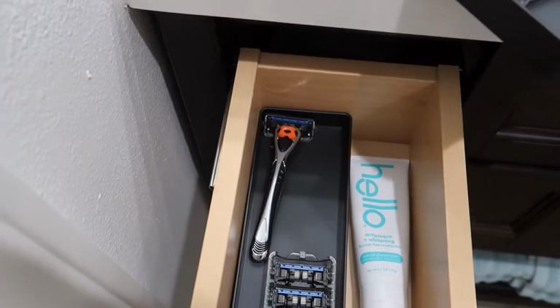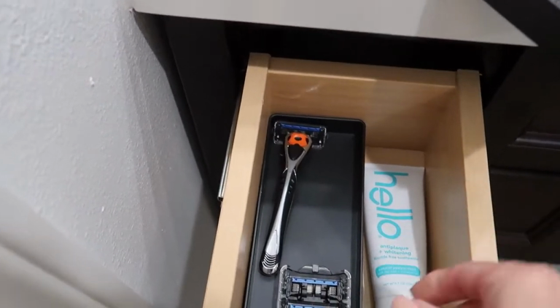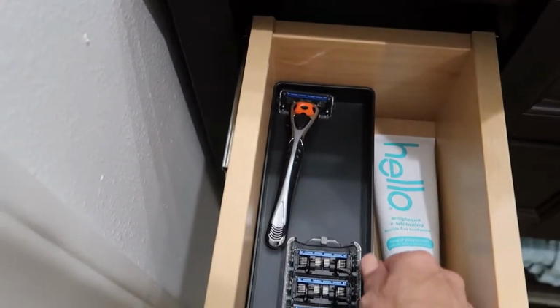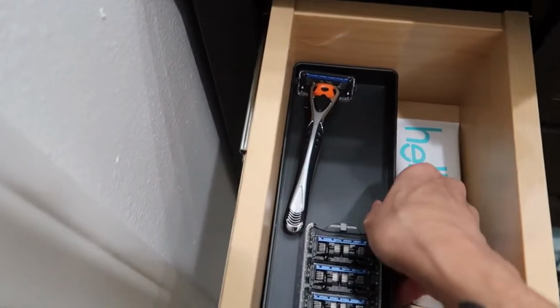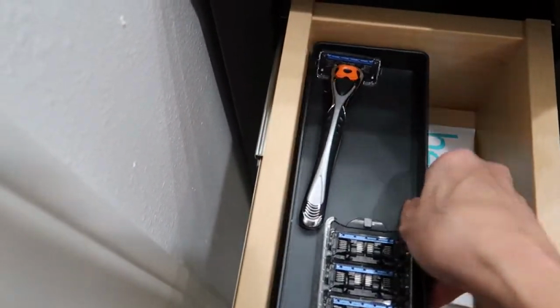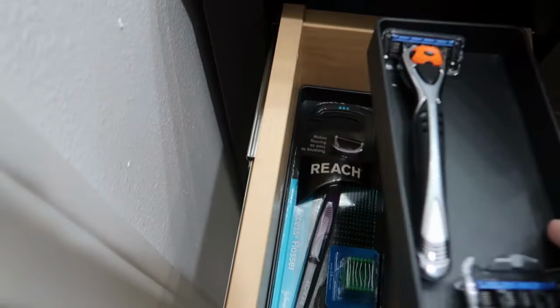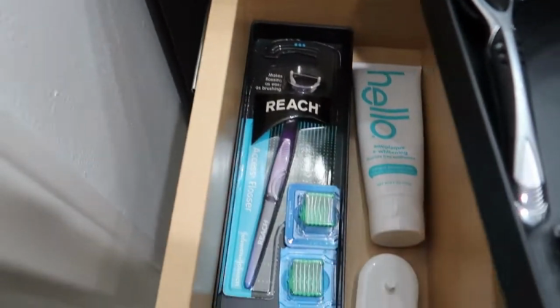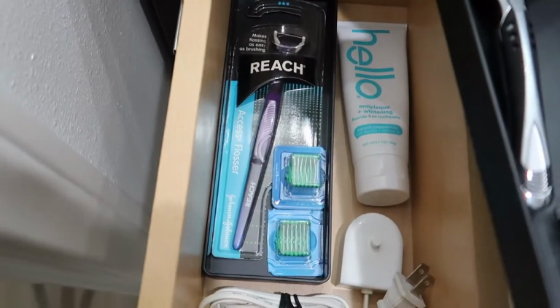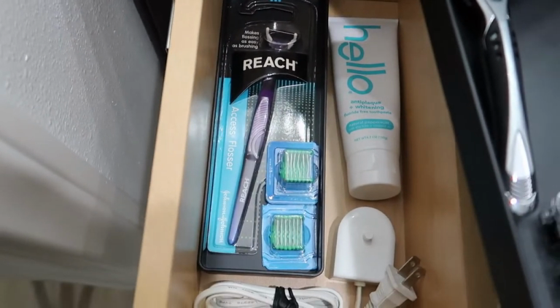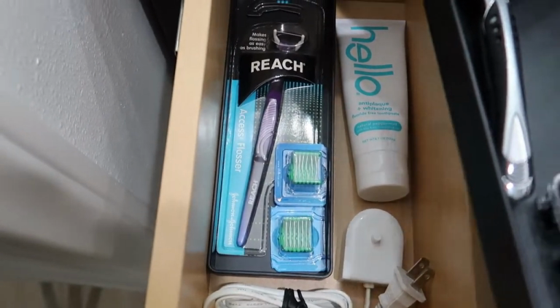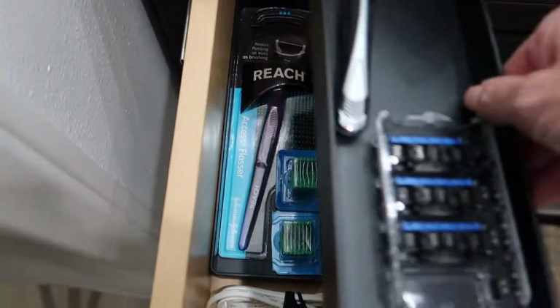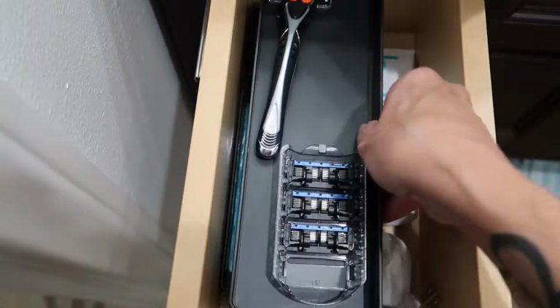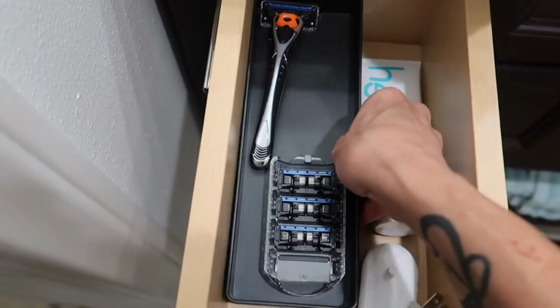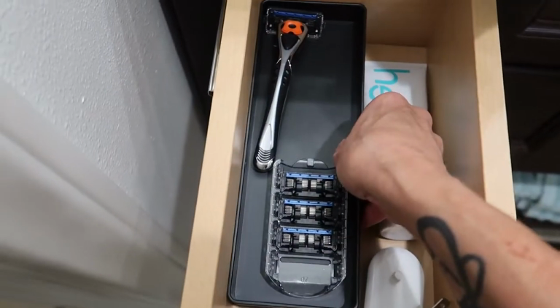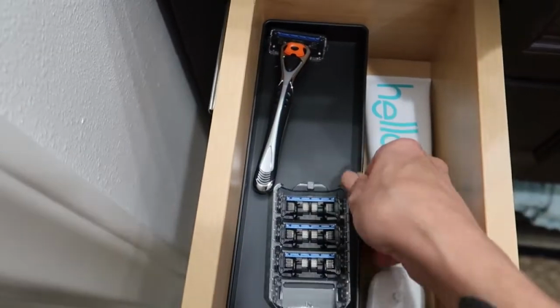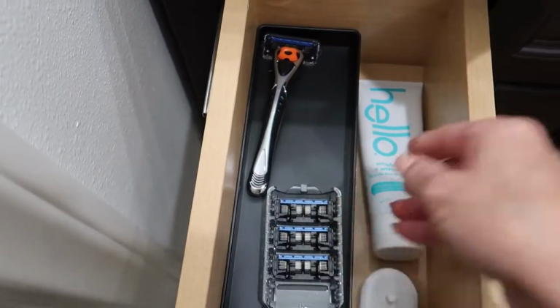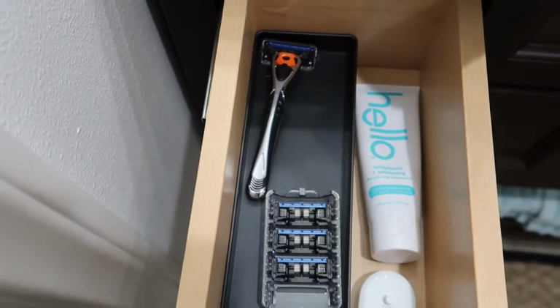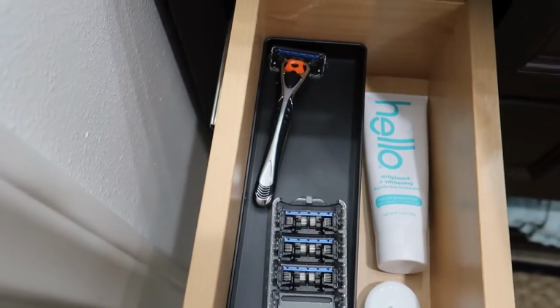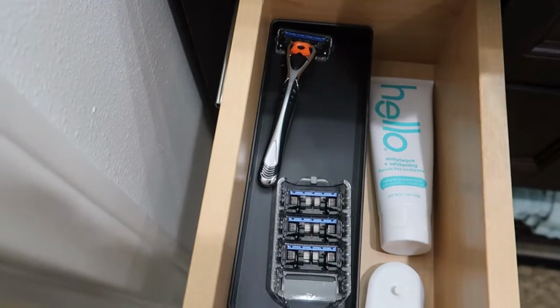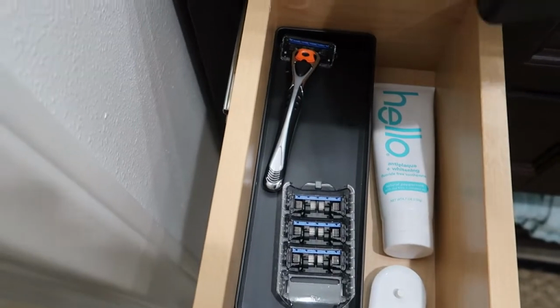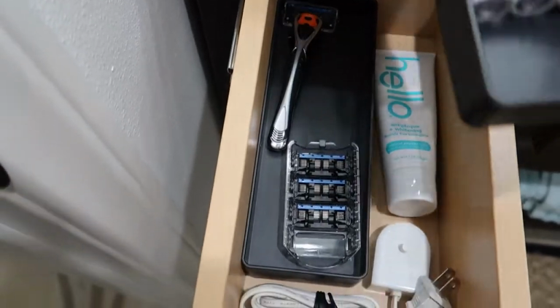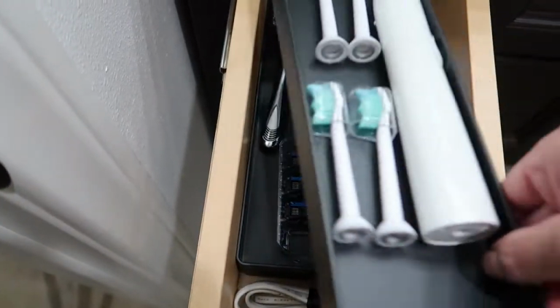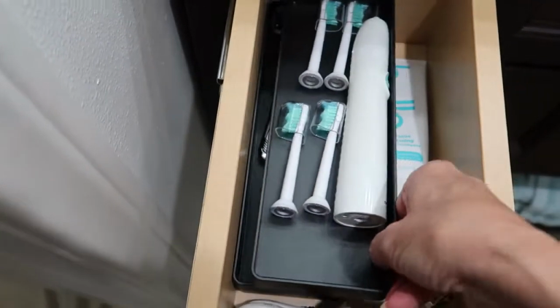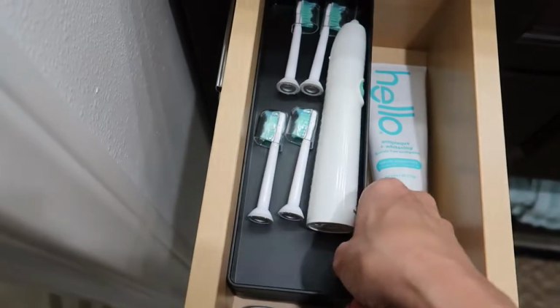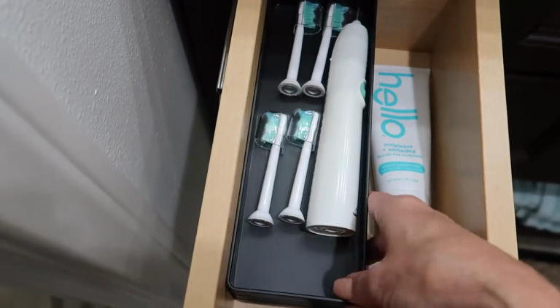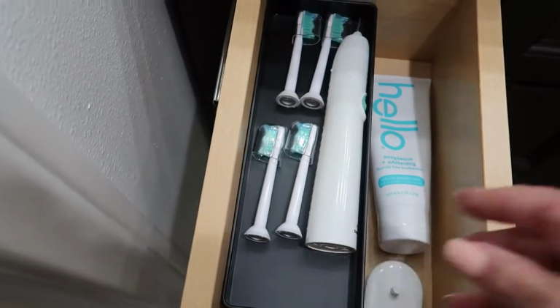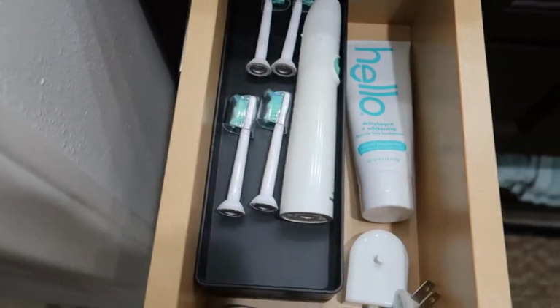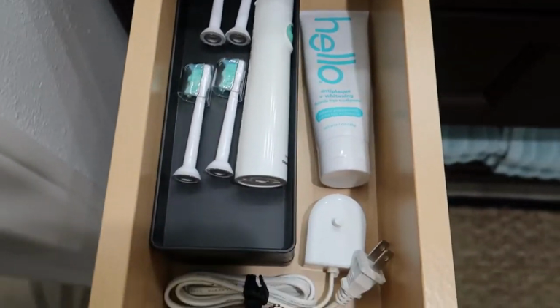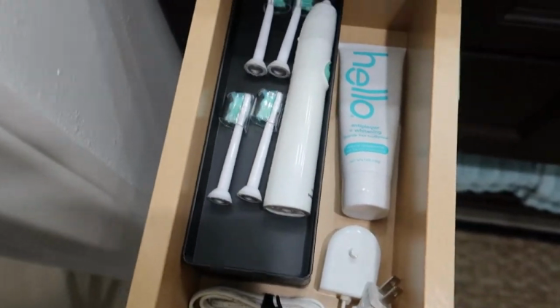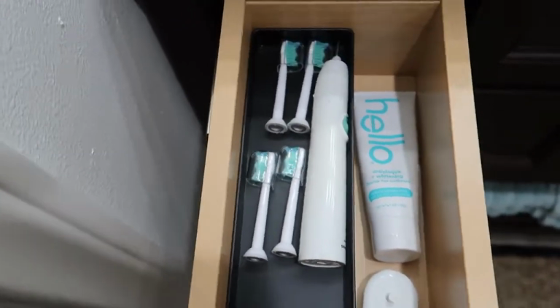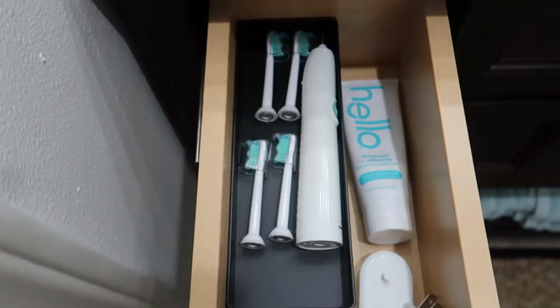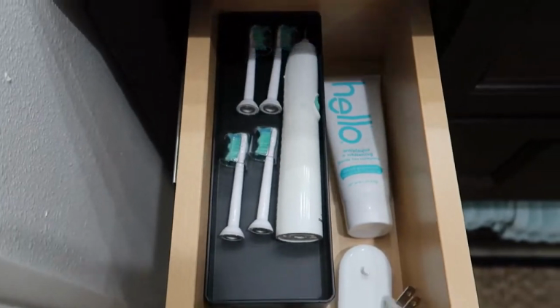He likes to use those dental flosses that are on a stick, and then his razor blade, his electric toothbrush, and his toothpaste. So that's for him.